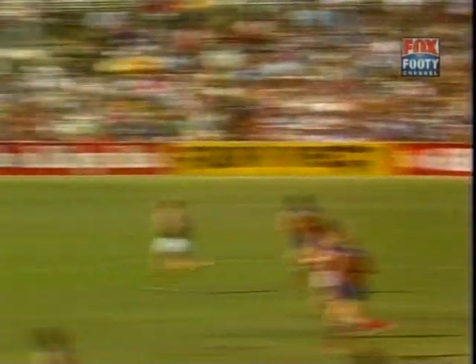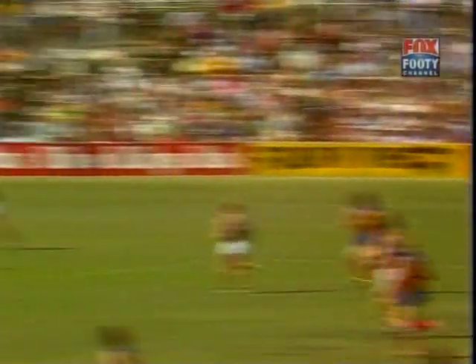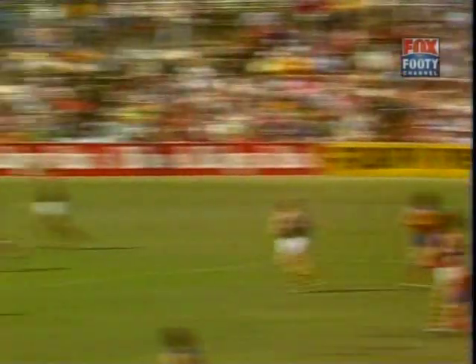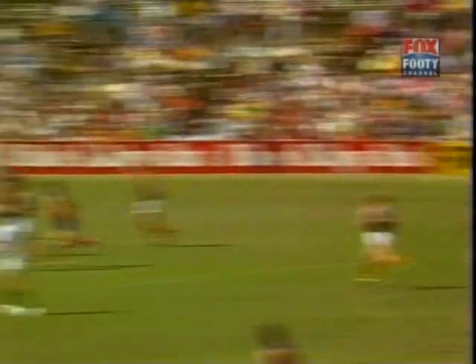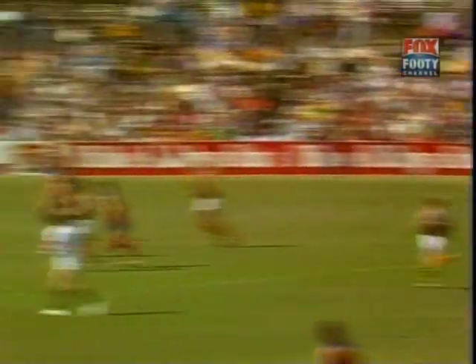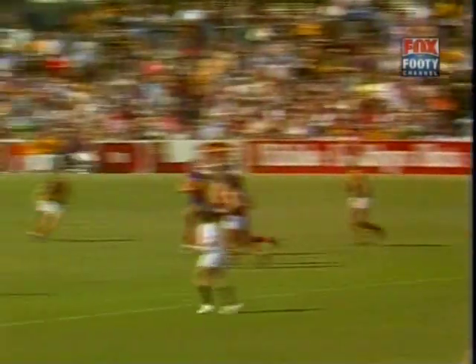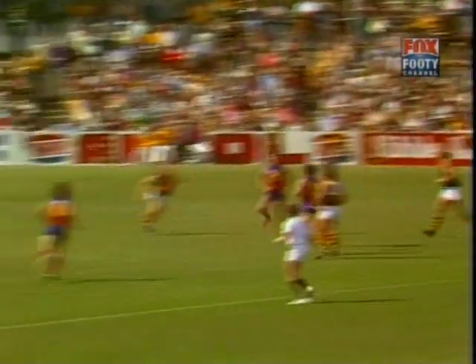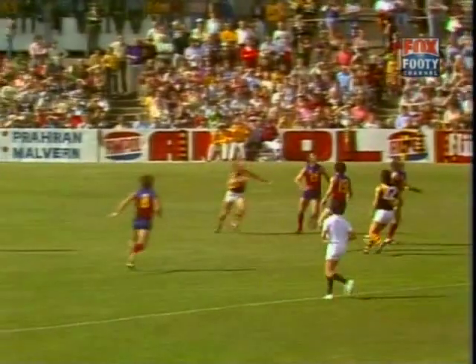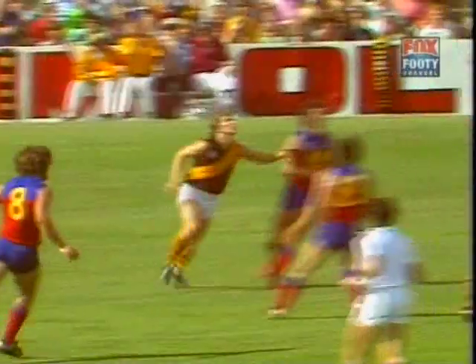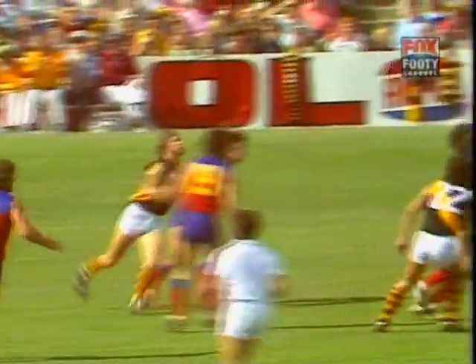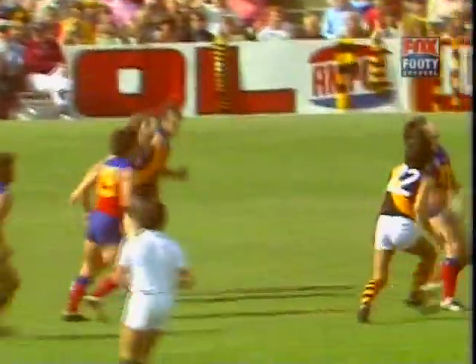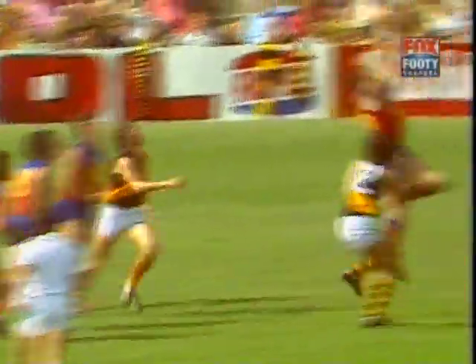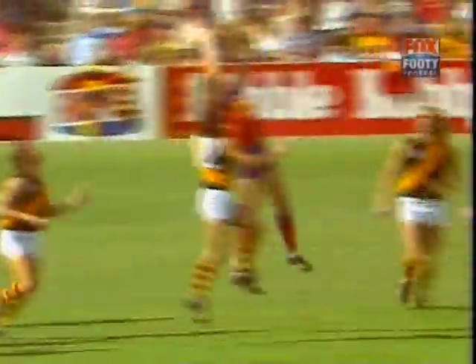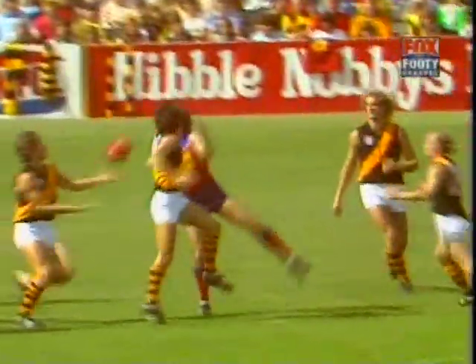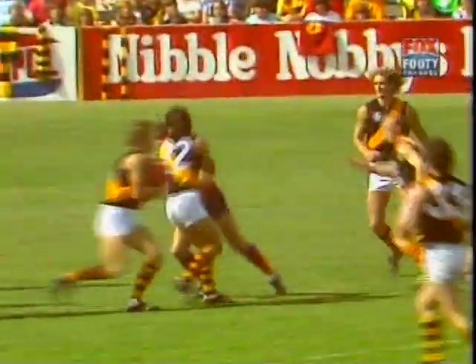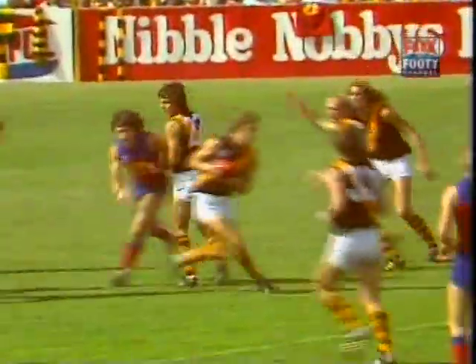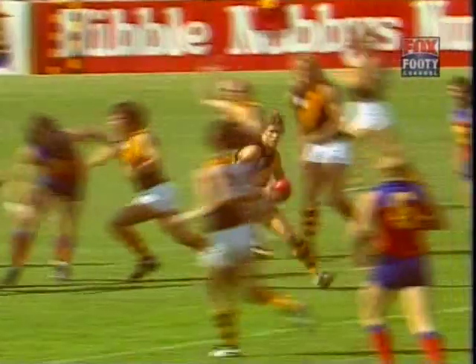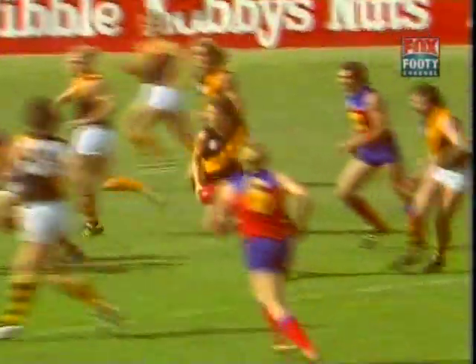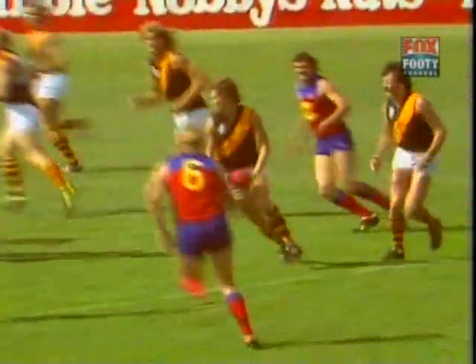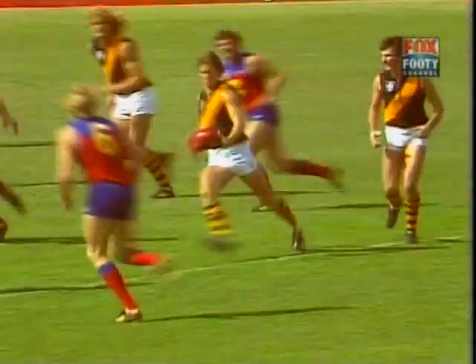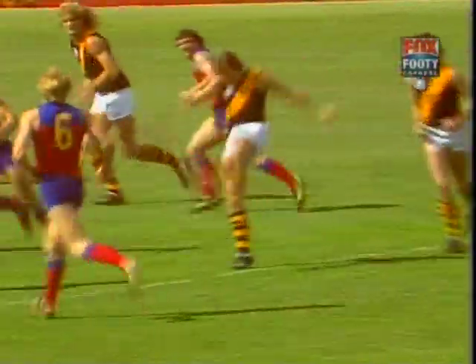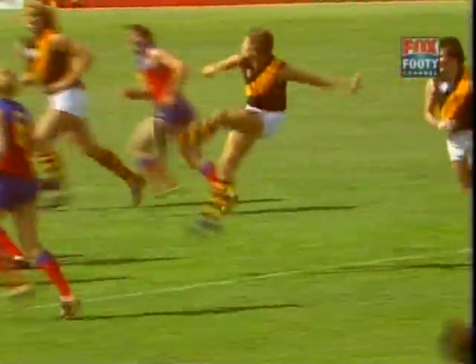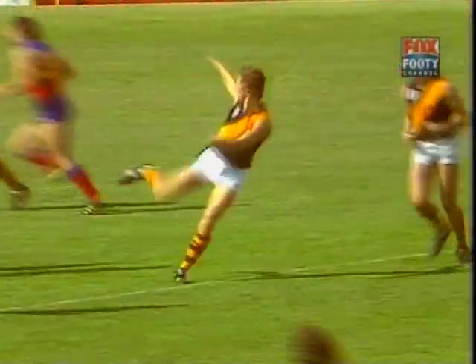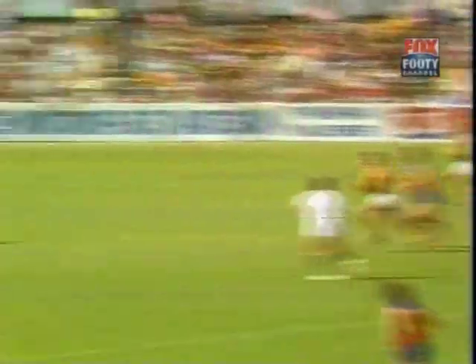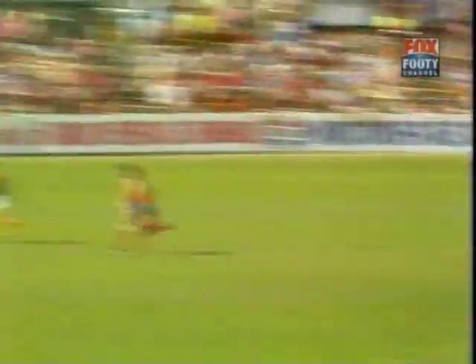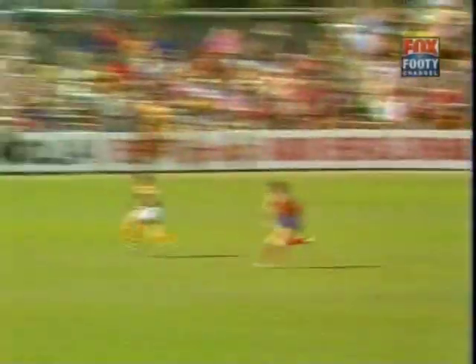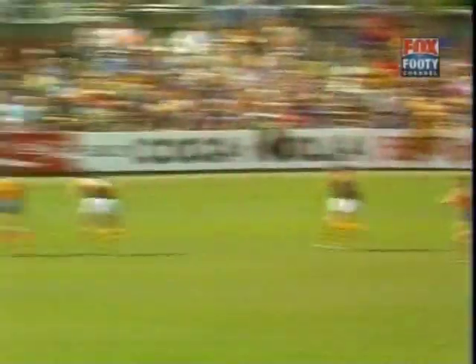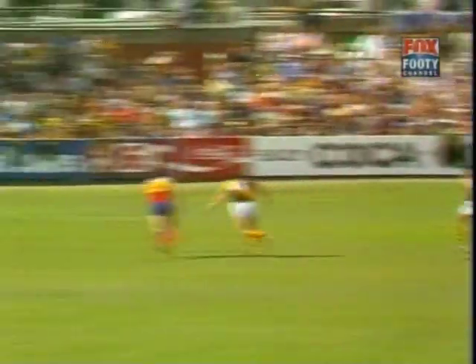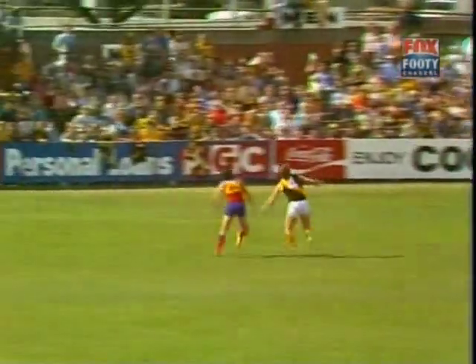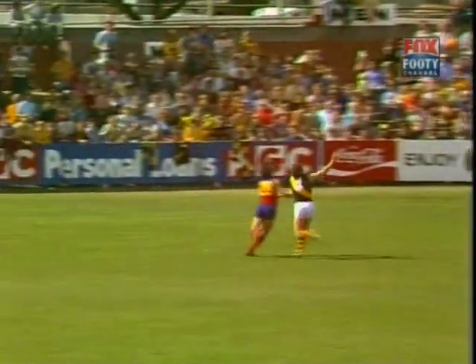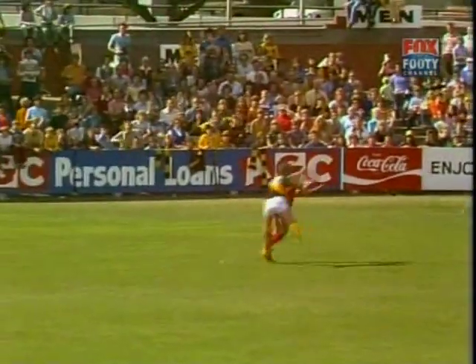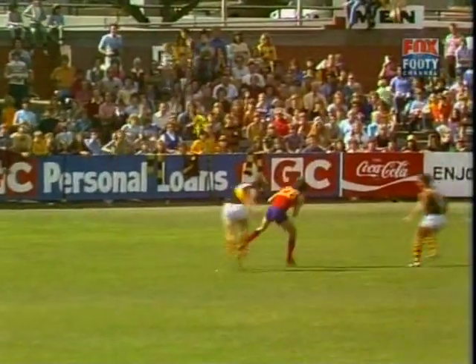Meanwhile at the Junction Oval, Kevin Rose's Fitzroy were looking to improve on their disappointing 1976 as they hosted Richmond under new coach Barry Richardson.